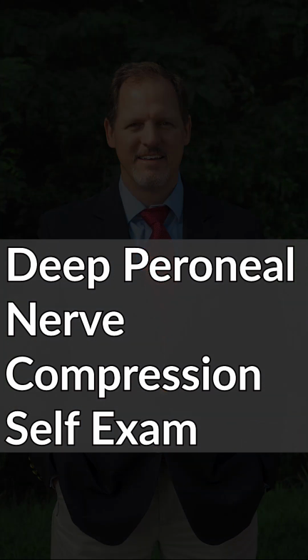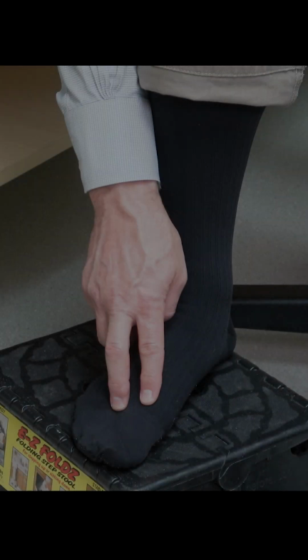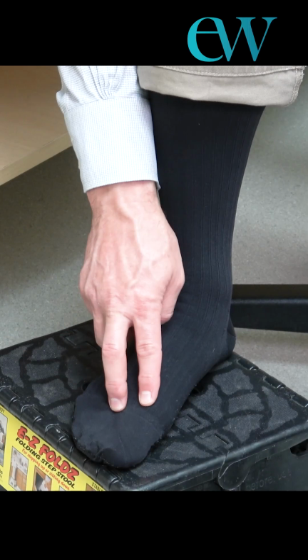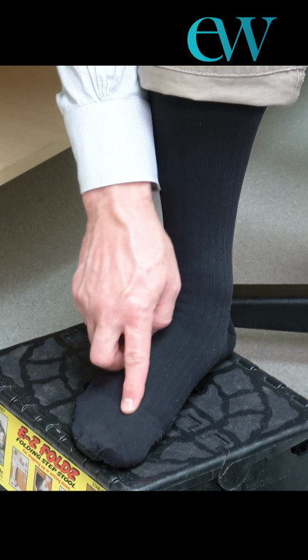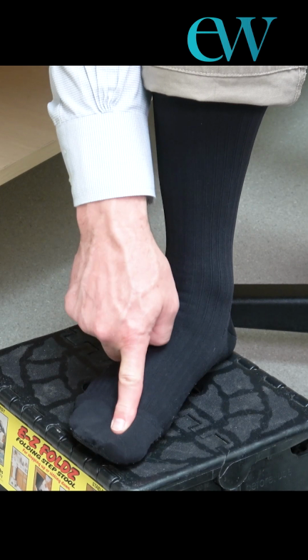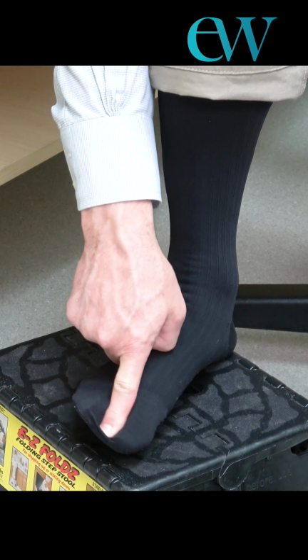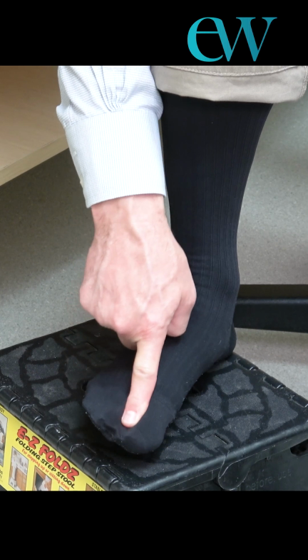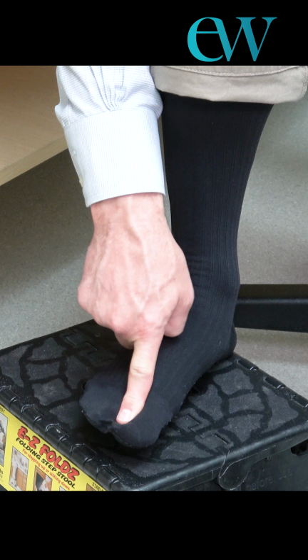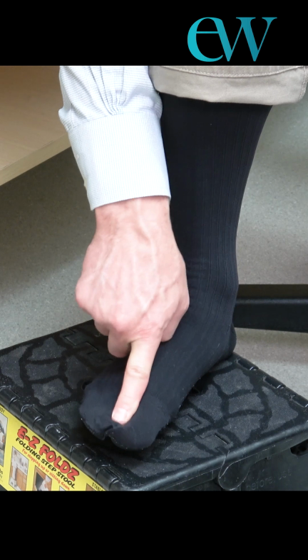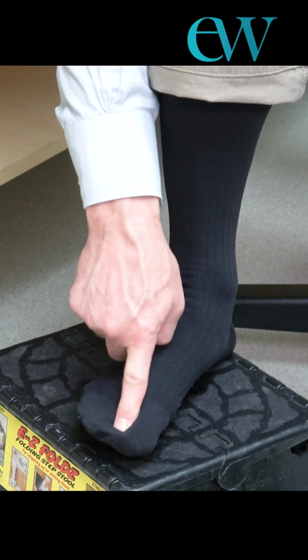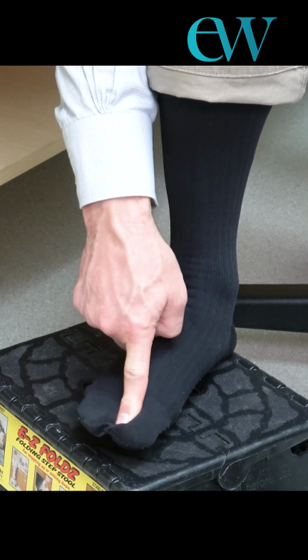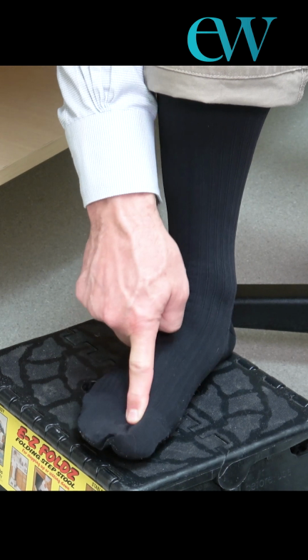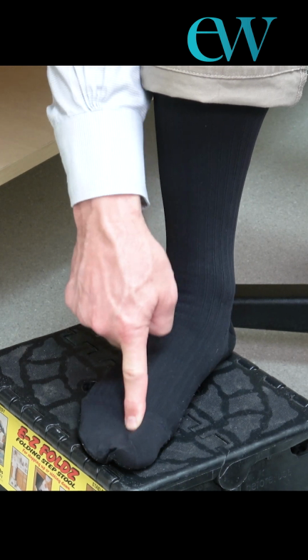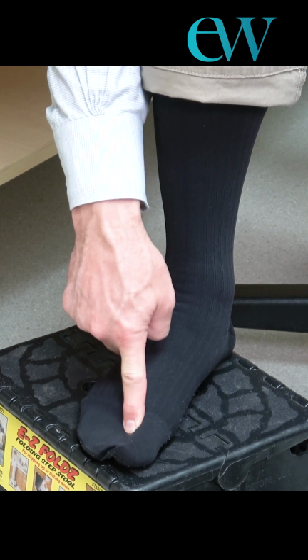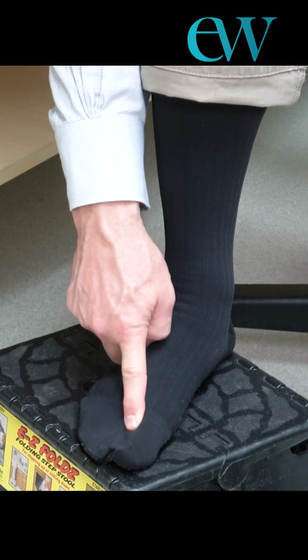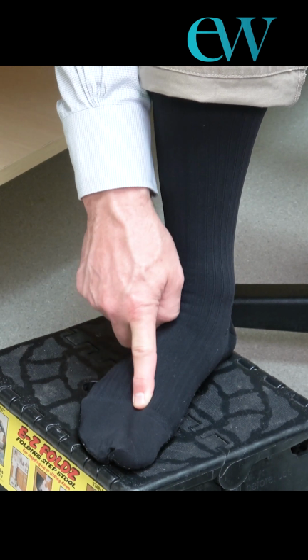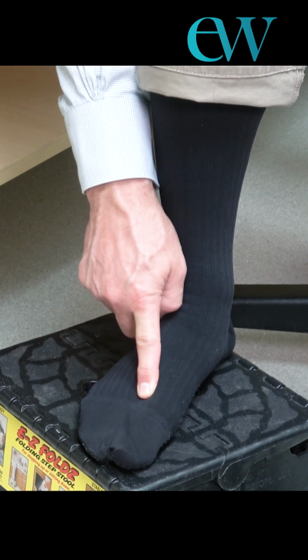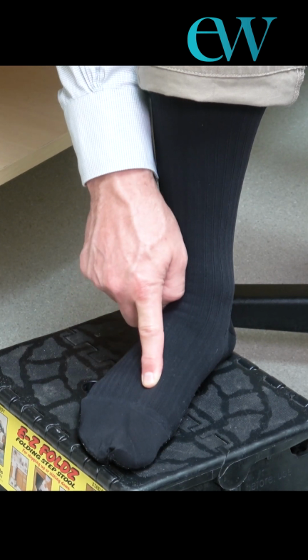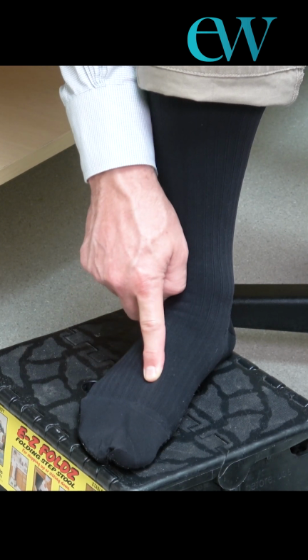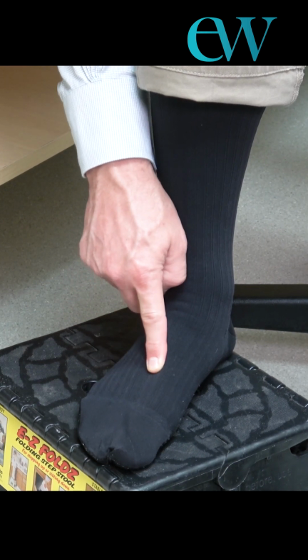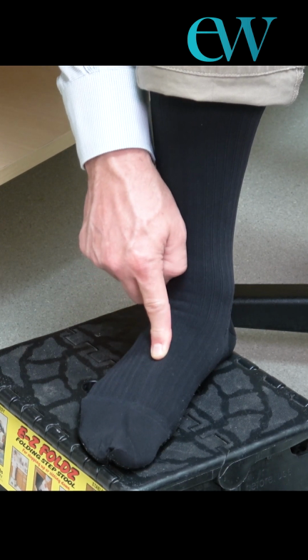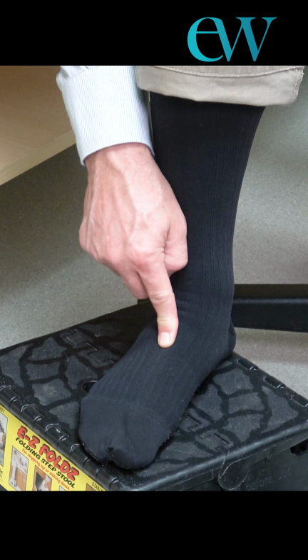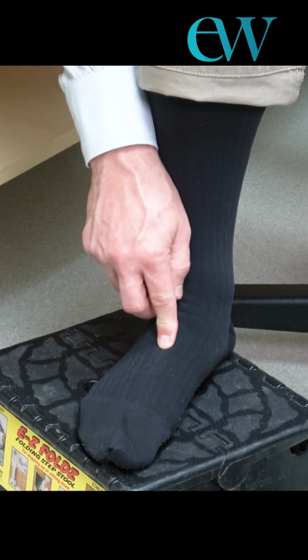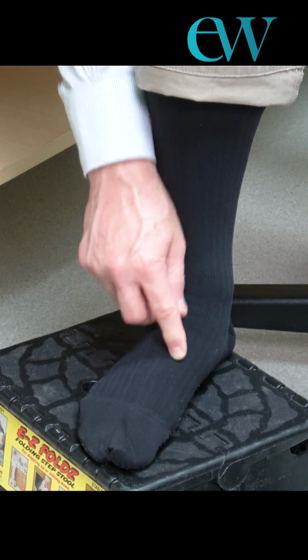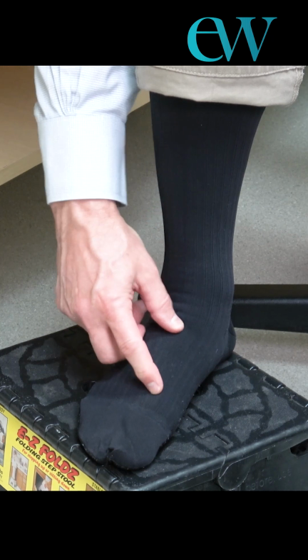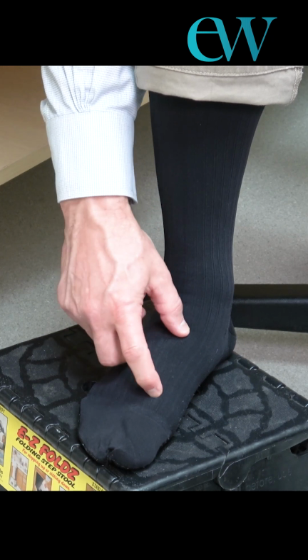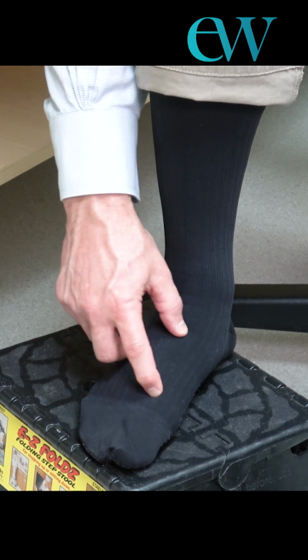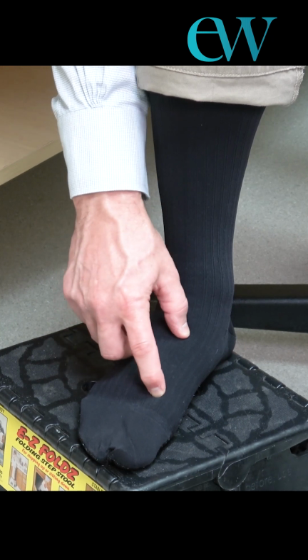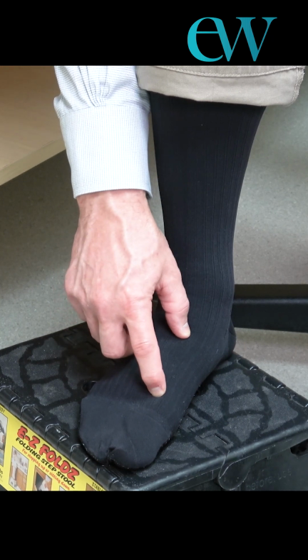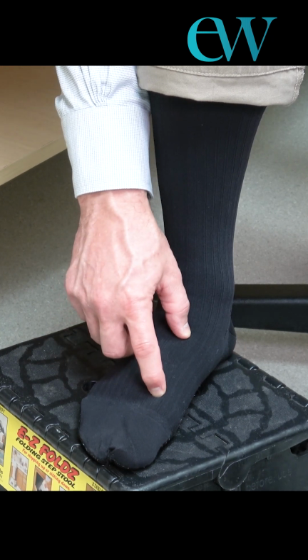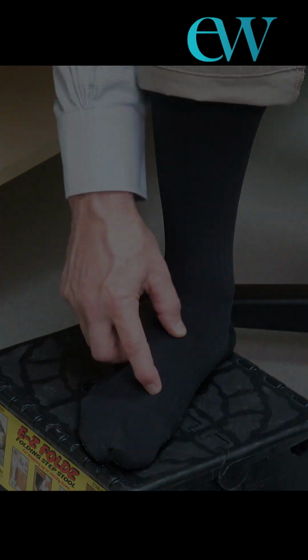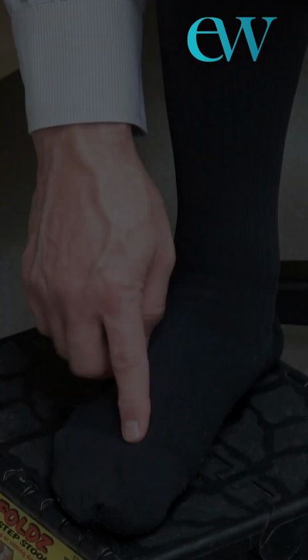We're looking for the space between the big toe and the second toe. You put your finger right in that space, and then you want to follow that space up, following the big bone — that's your first toe bone.